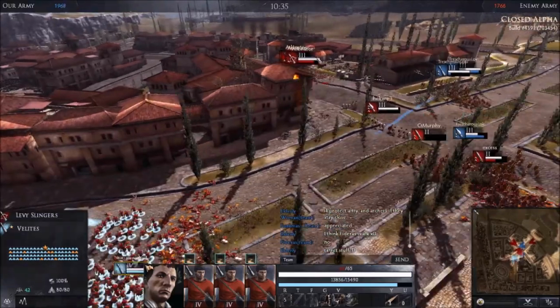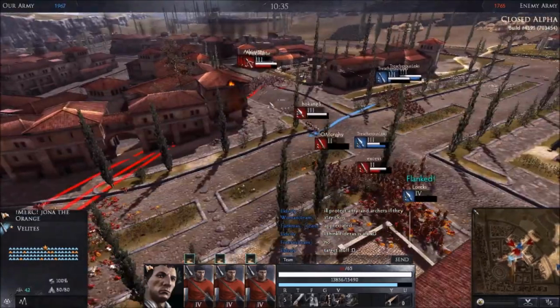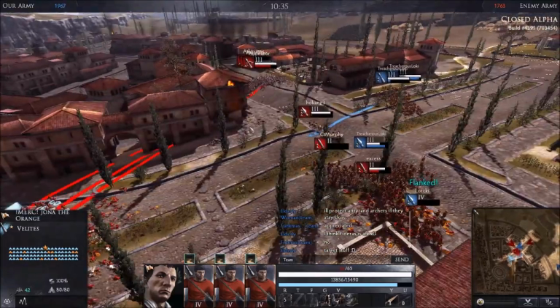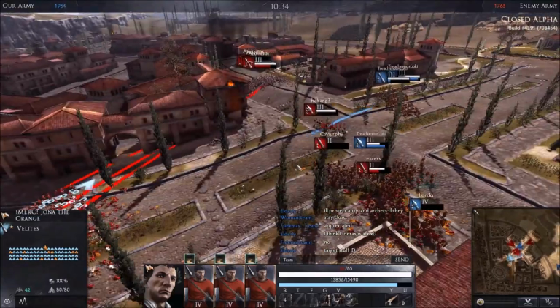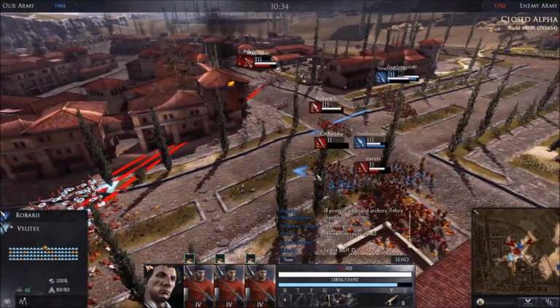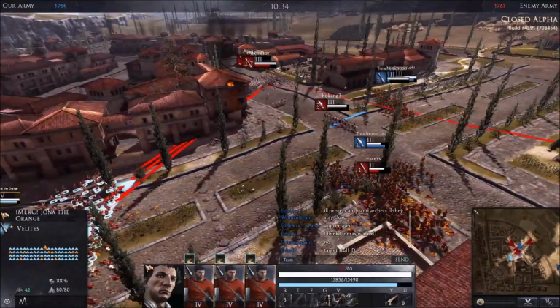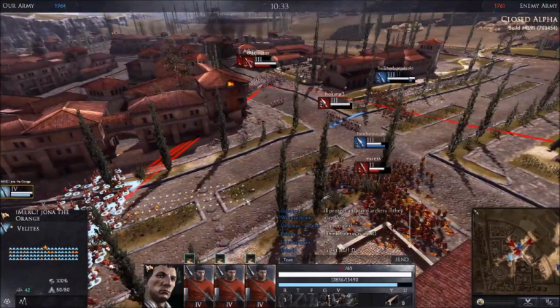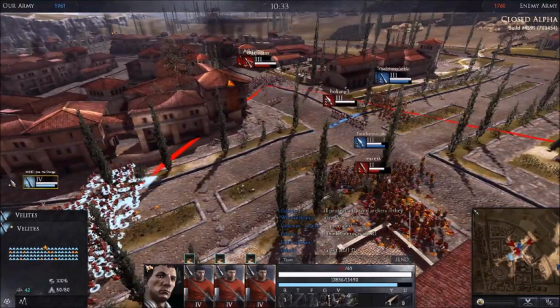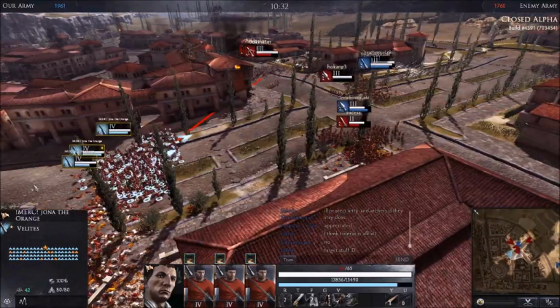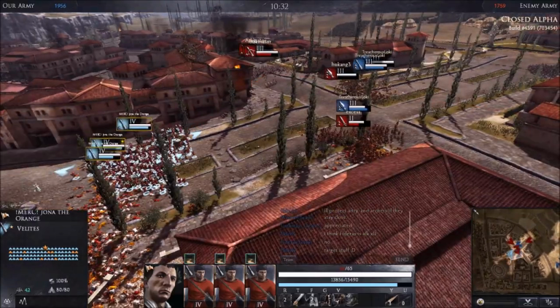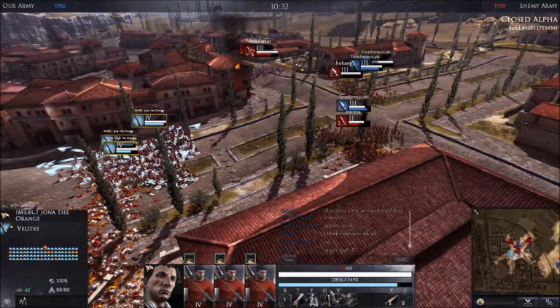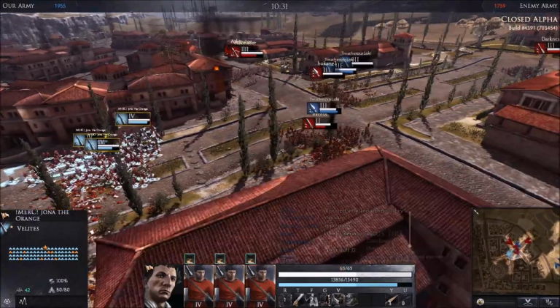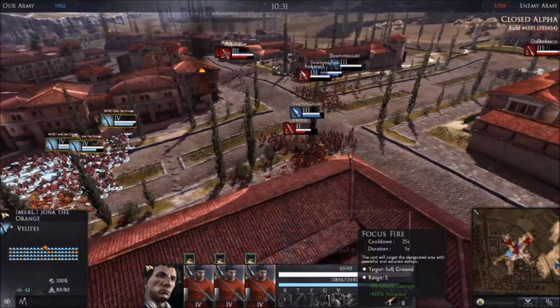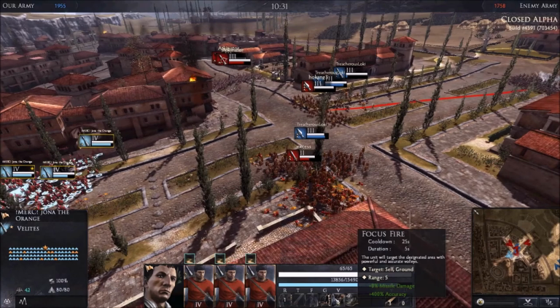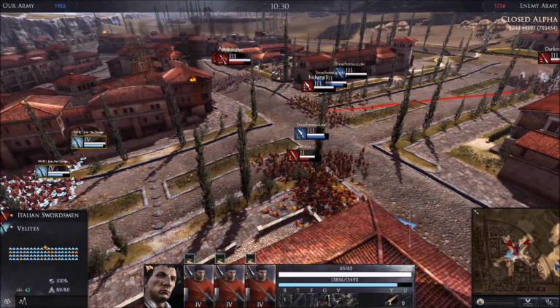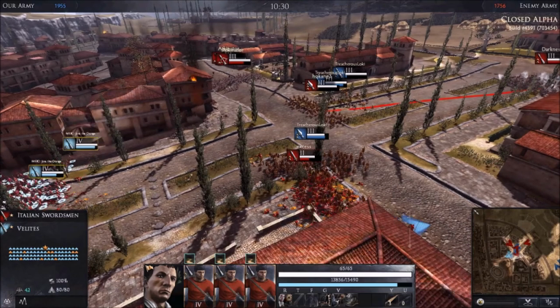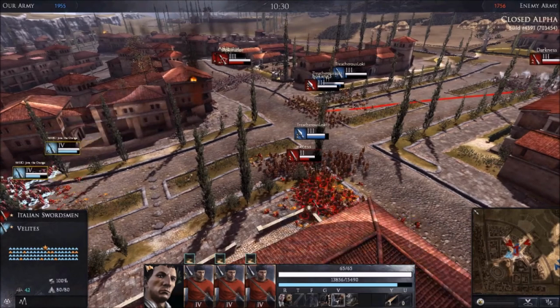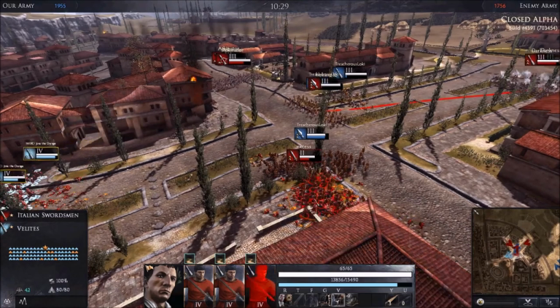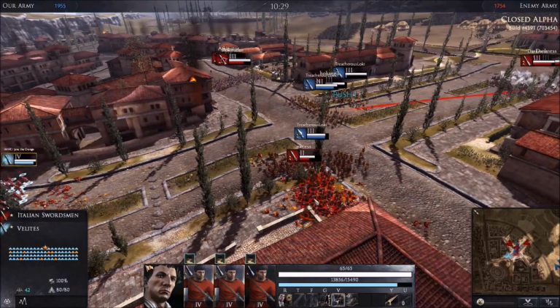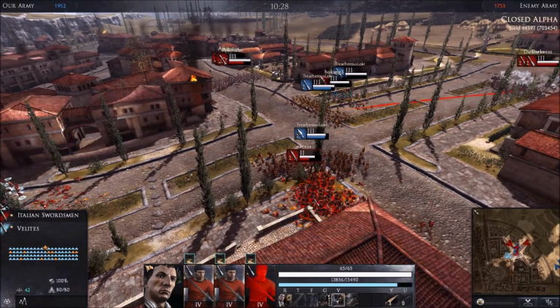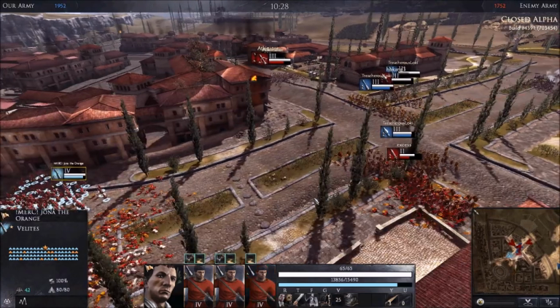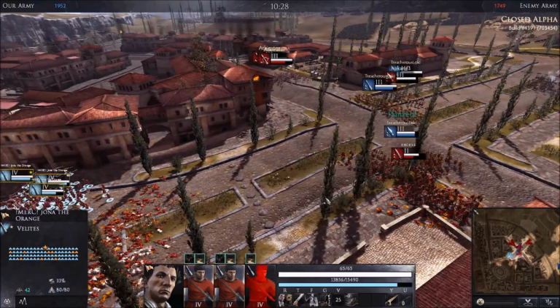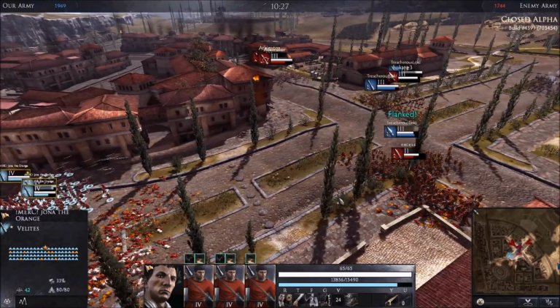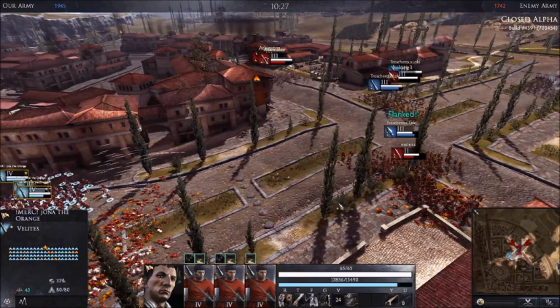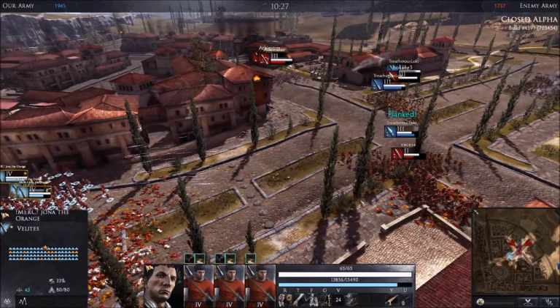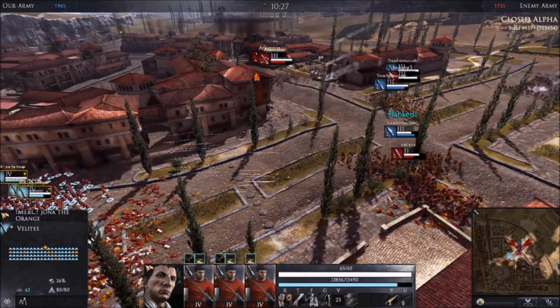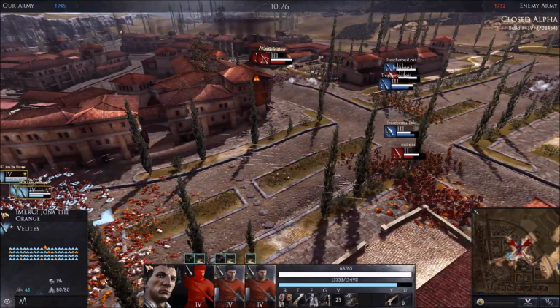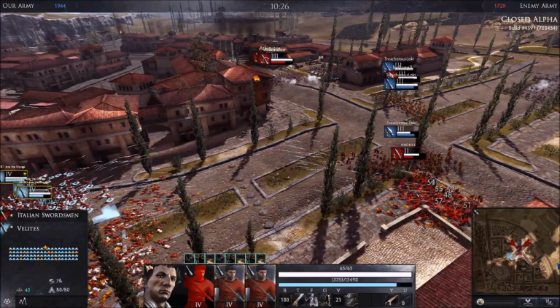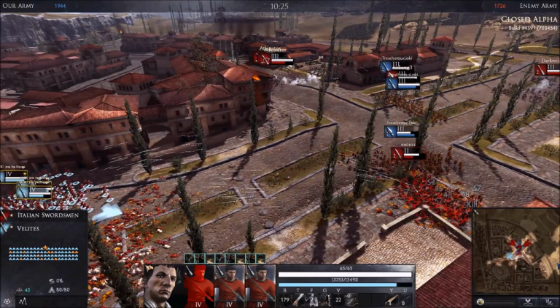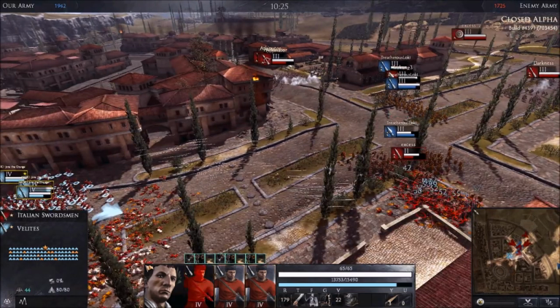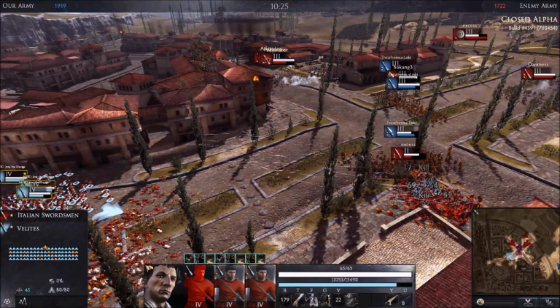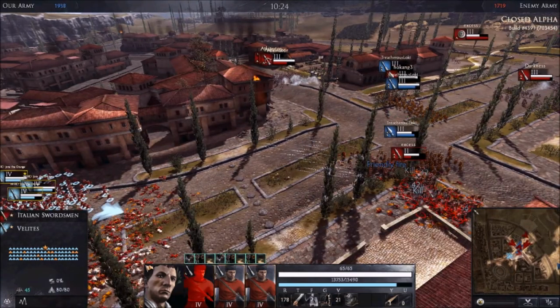As you can see, my allied spears are locked in combat with some swords. I'll simply help them out by using Focus Fire at the back of the sword unit.